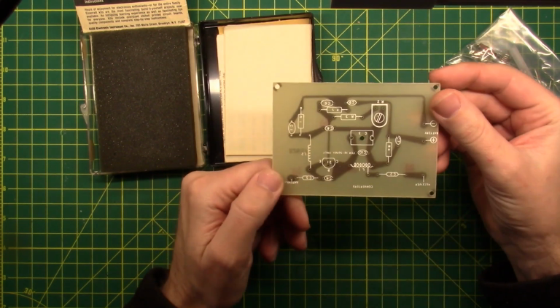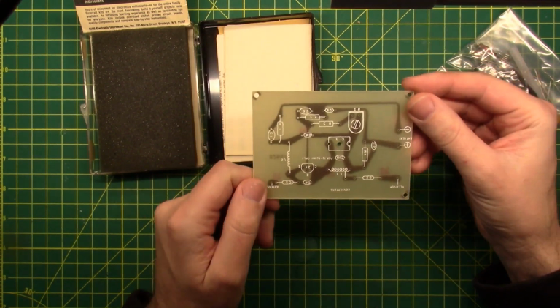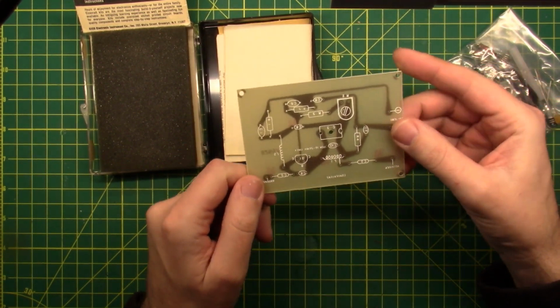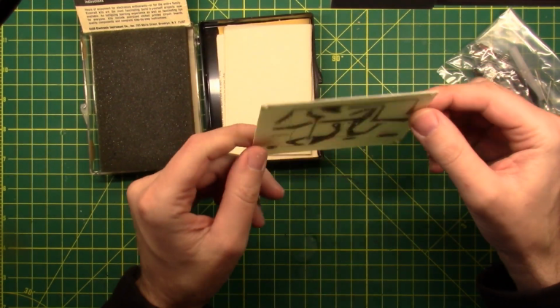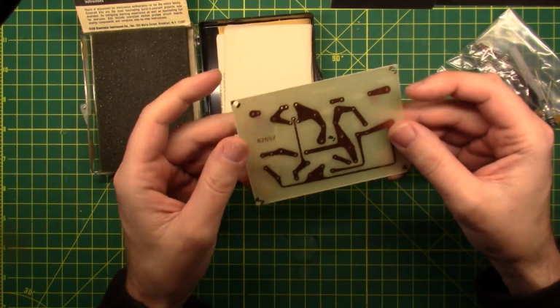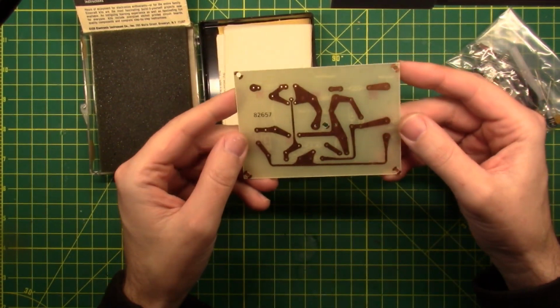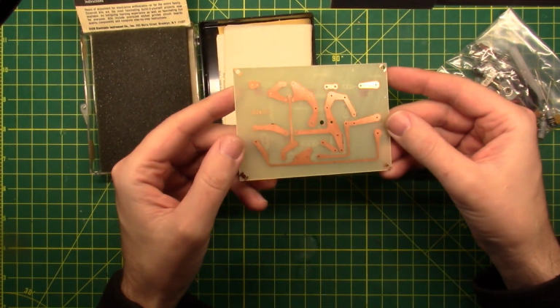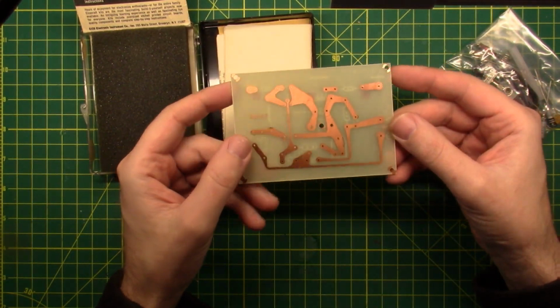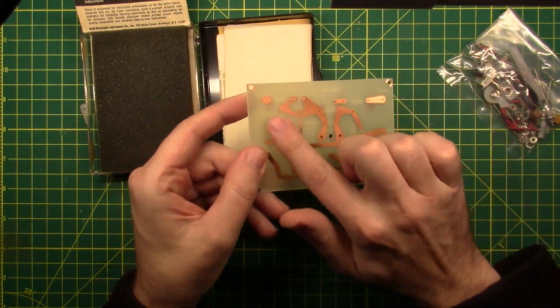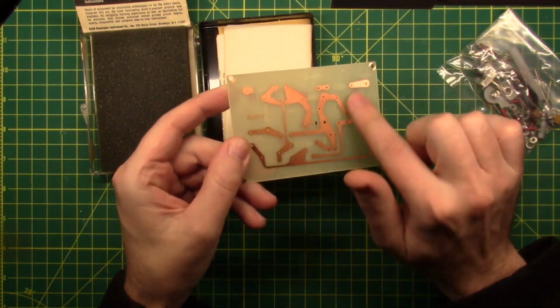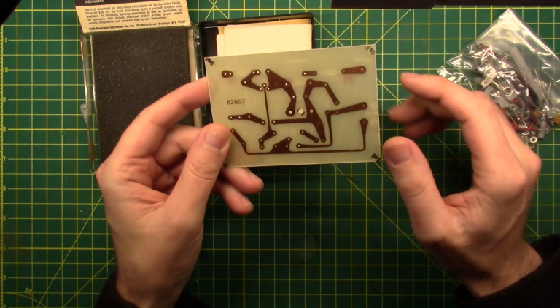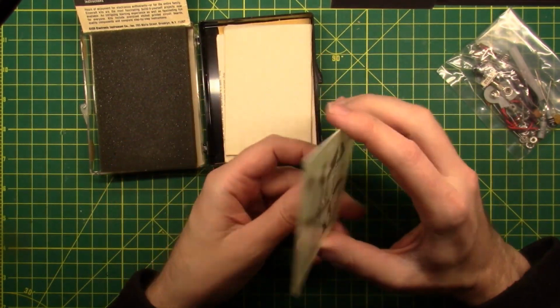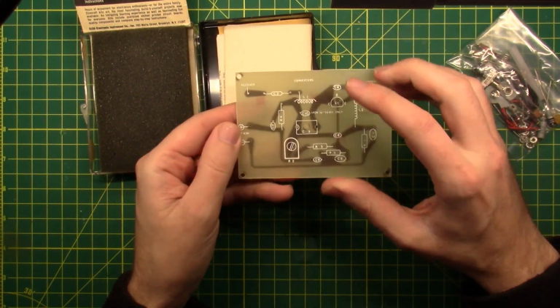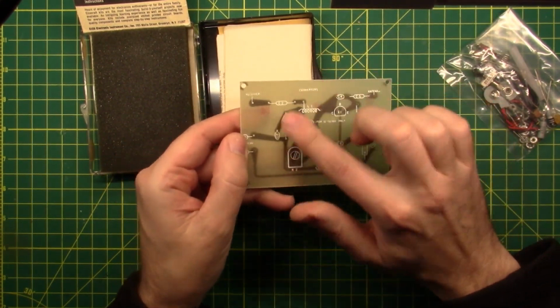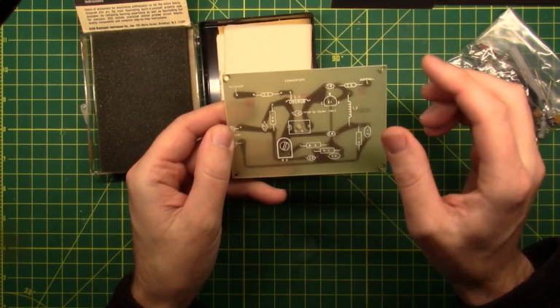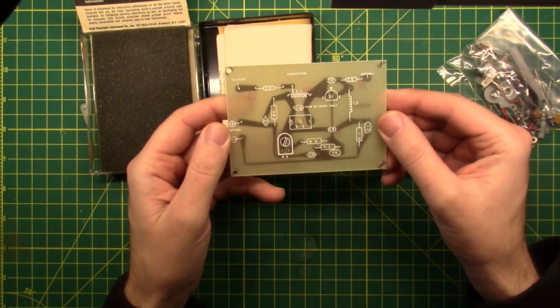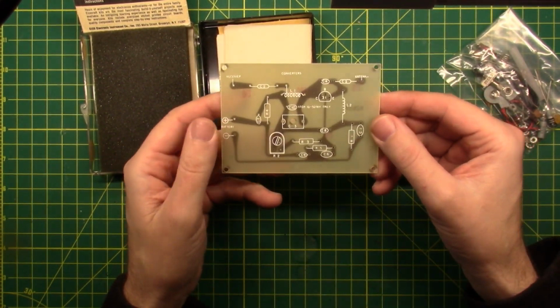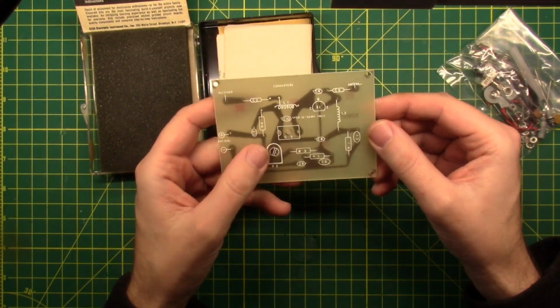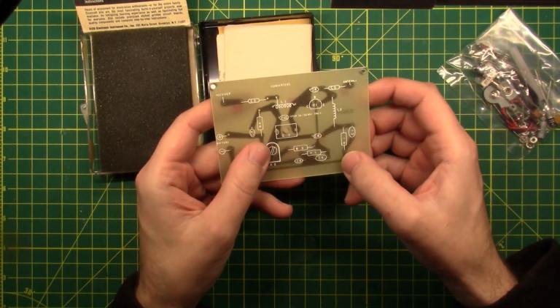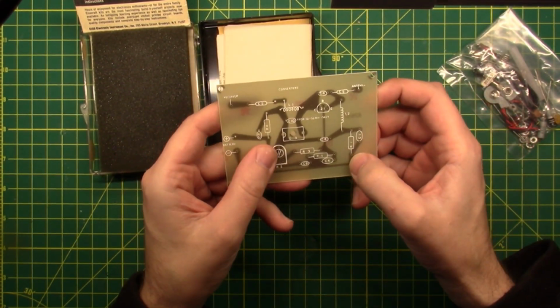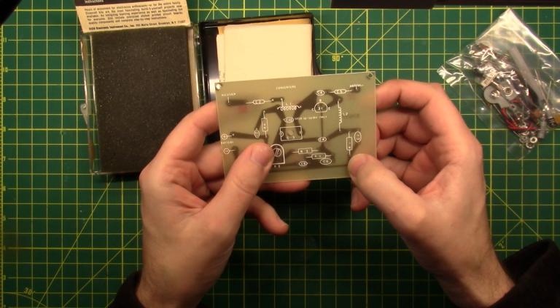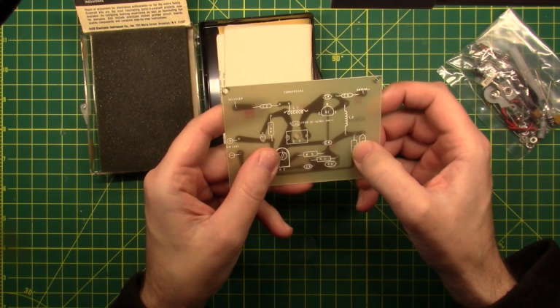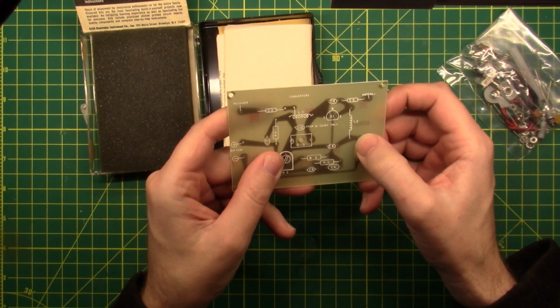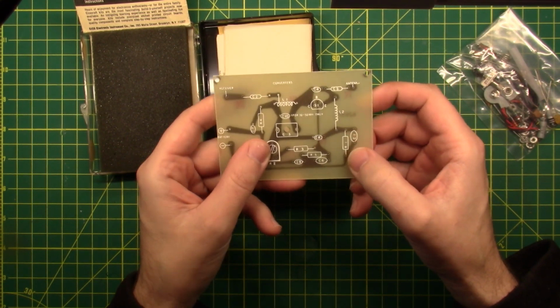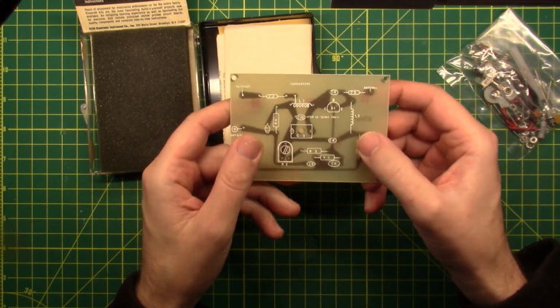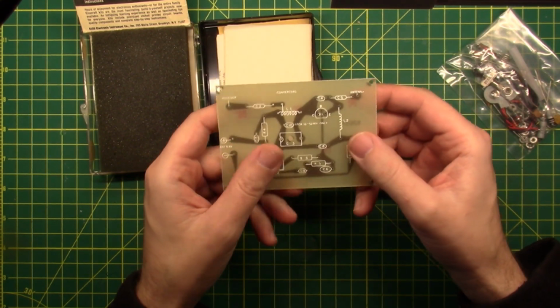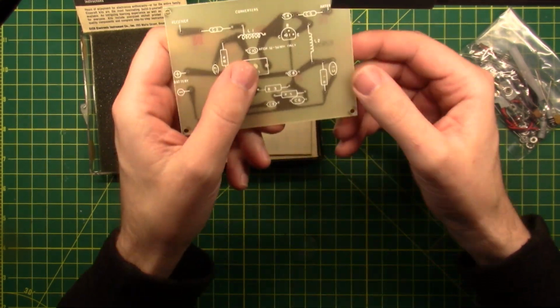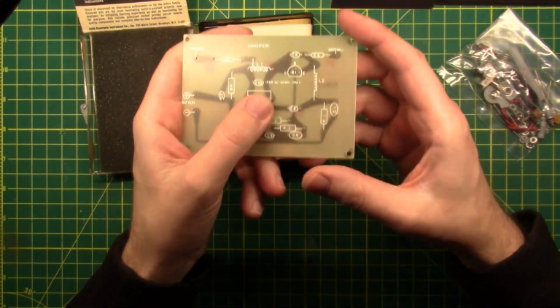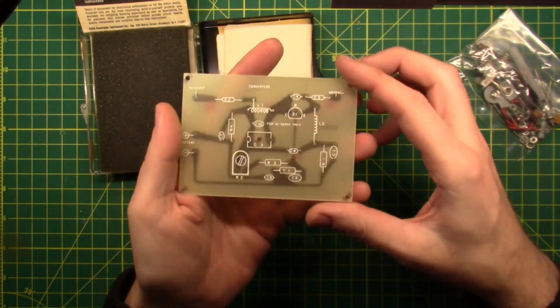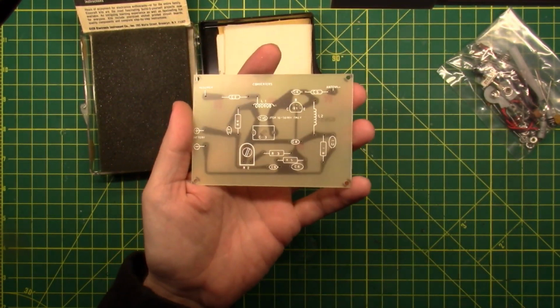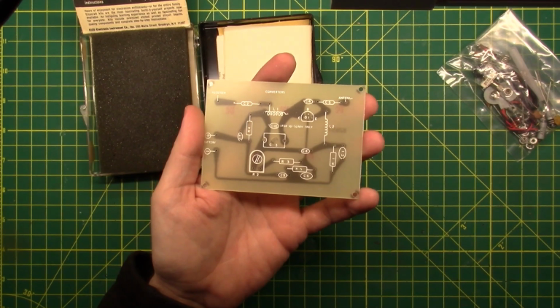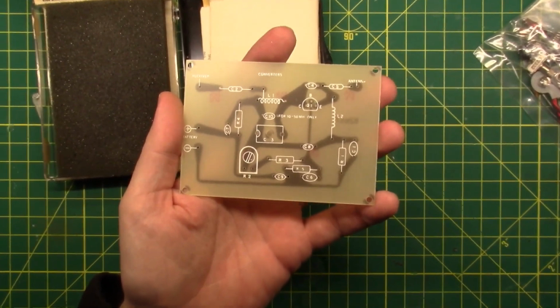This is a very straightforward circuit board — not really a whole heck of a lot going on here. Exposed copper traces on the back, silkscreen on the front, and these aren't even vias — these are just holes. Let me zoom in on this so I can show it to you a little better.